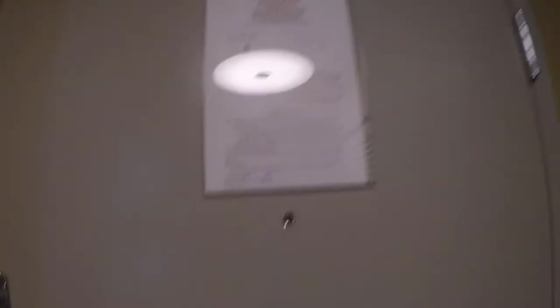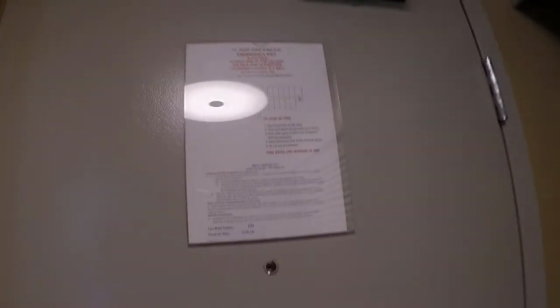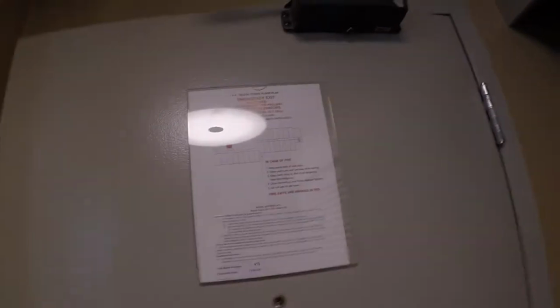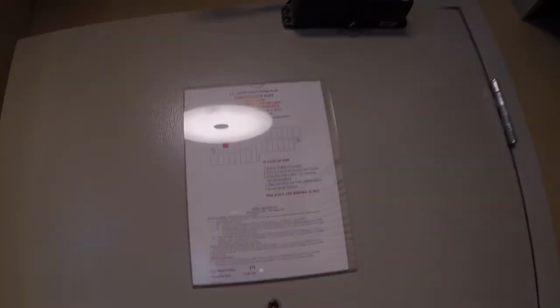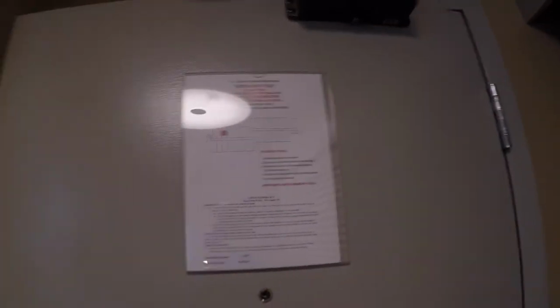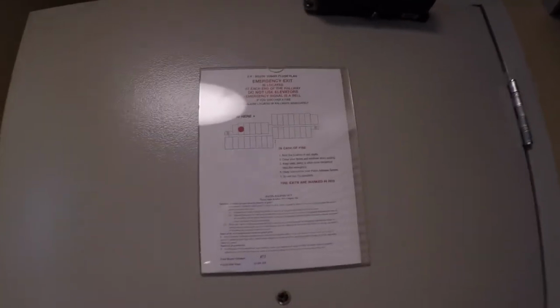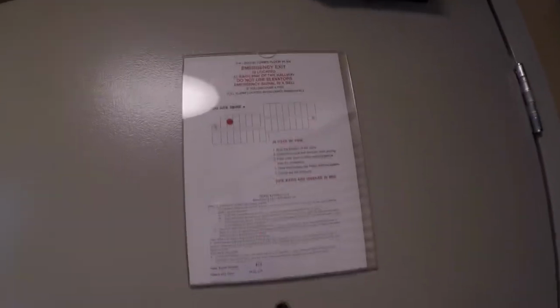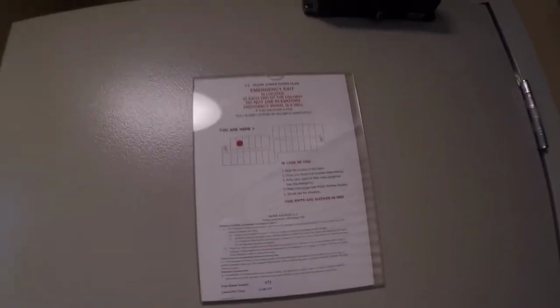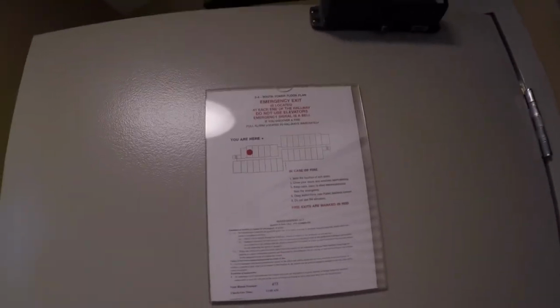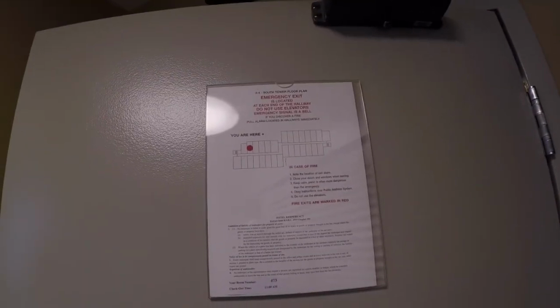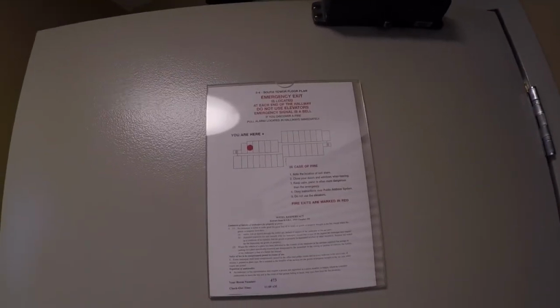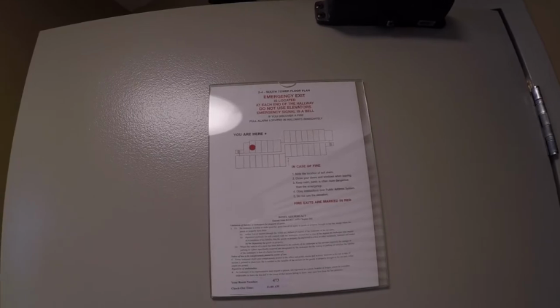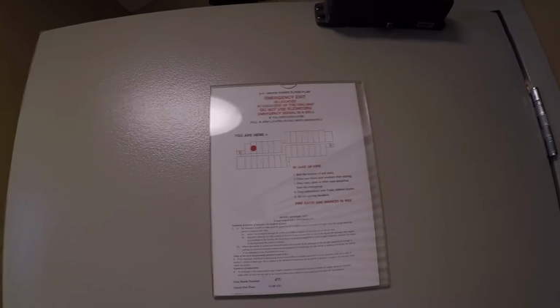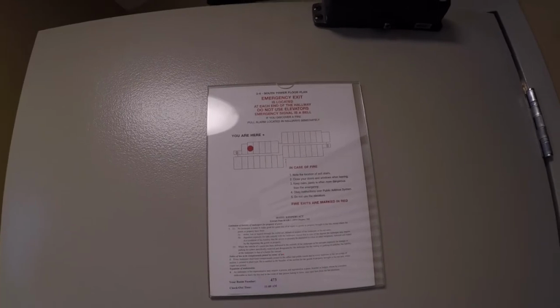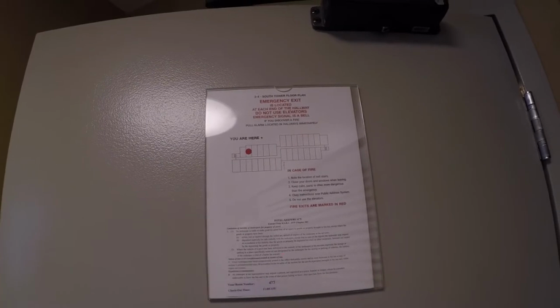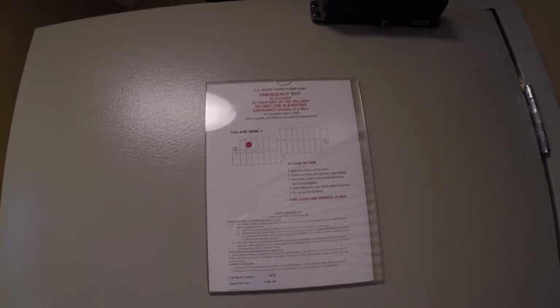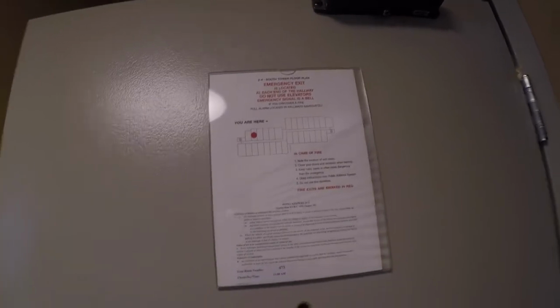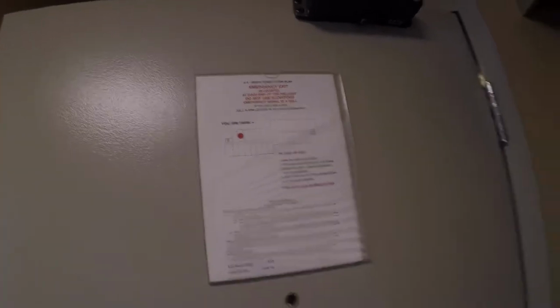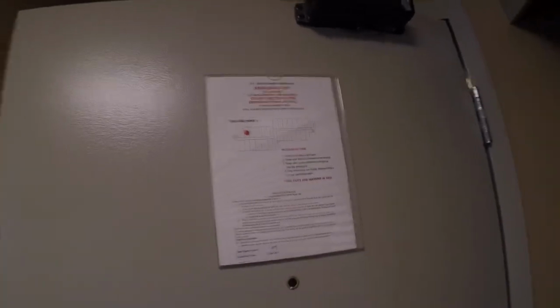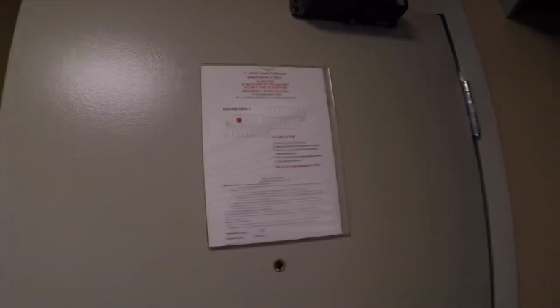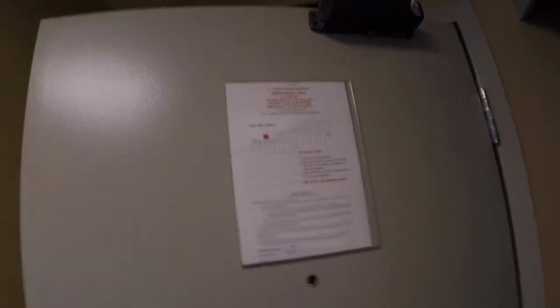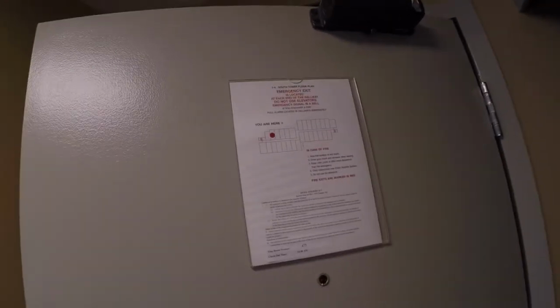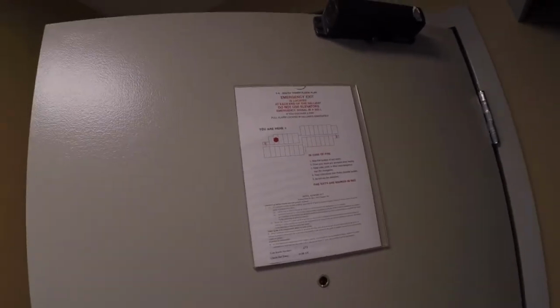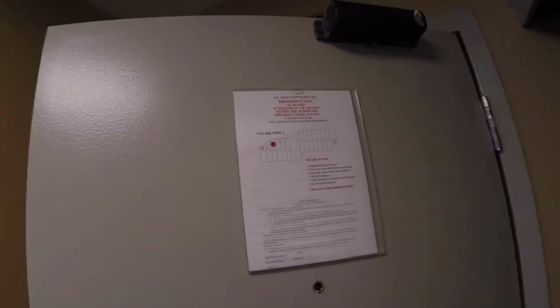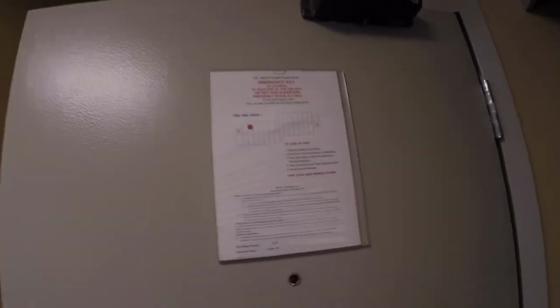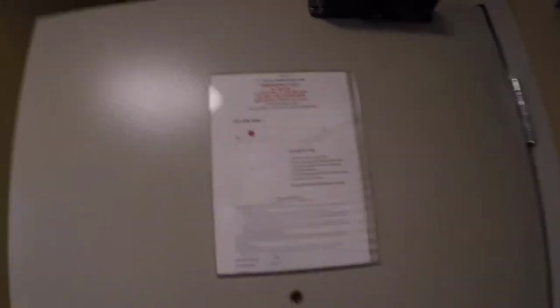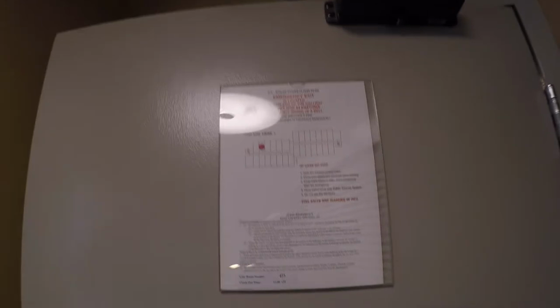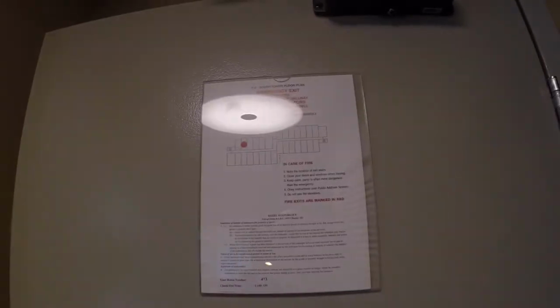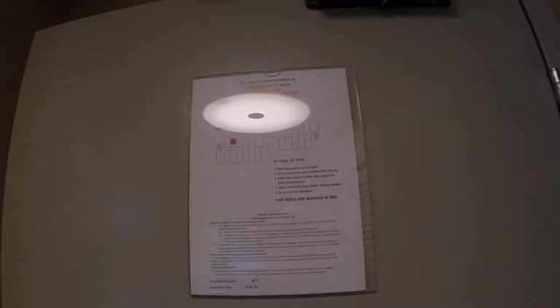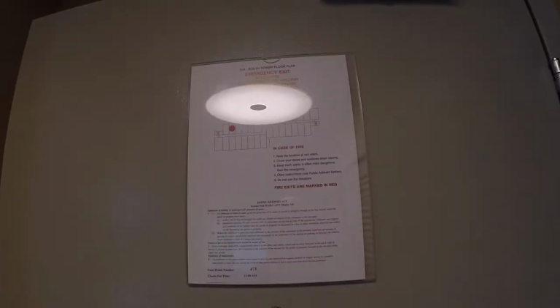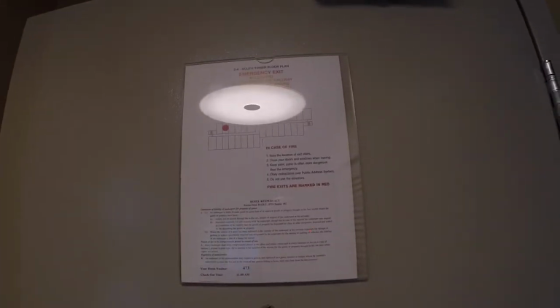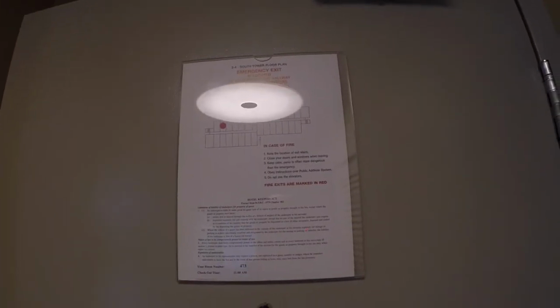First, I'm going to start with the most important — the fire escape. You can see the diagram there on the fourth floor. It's pretty much the same. This is on the south tower and is newly renovated.